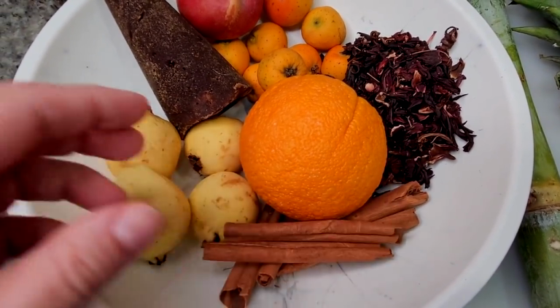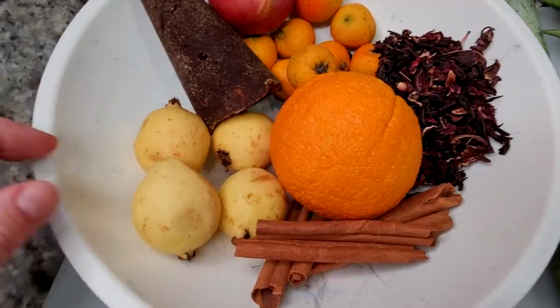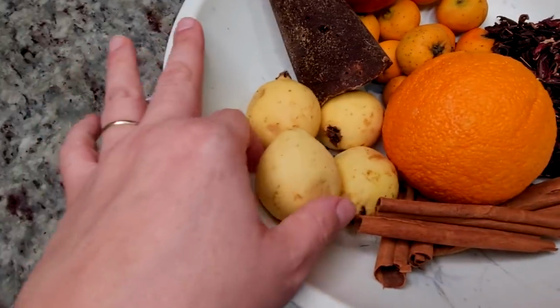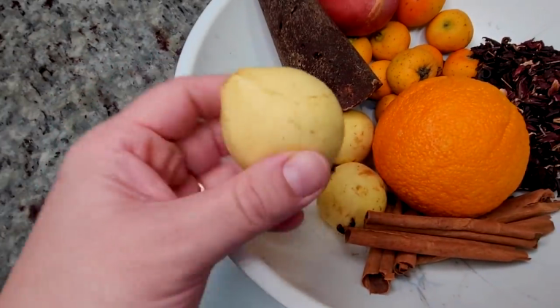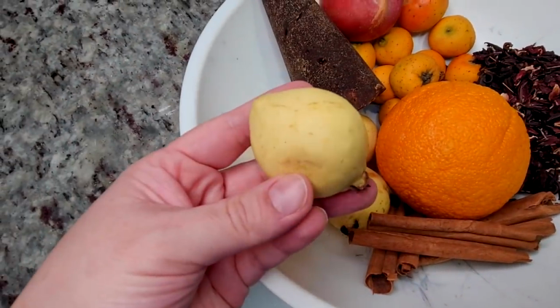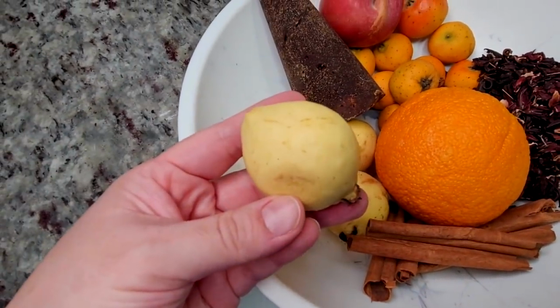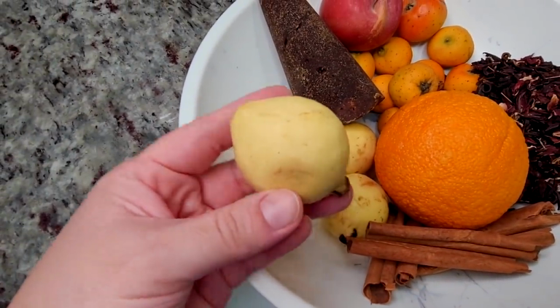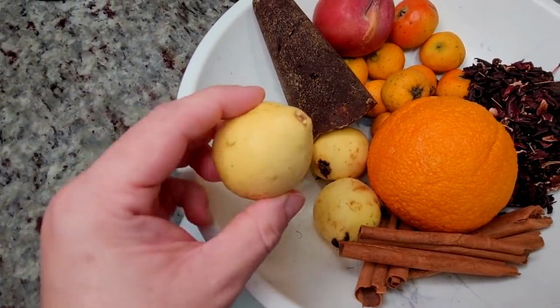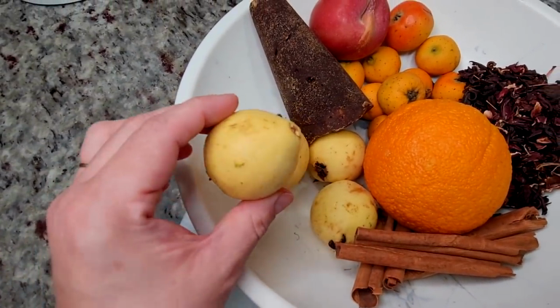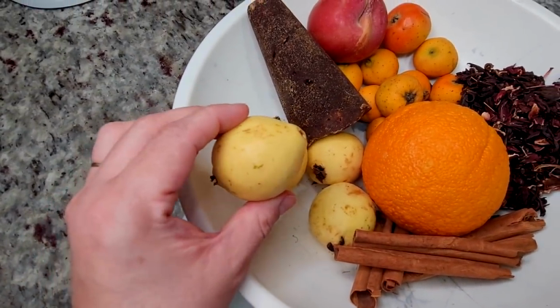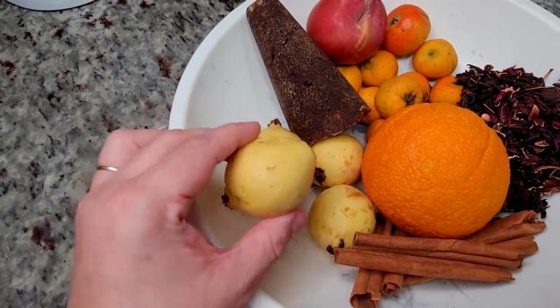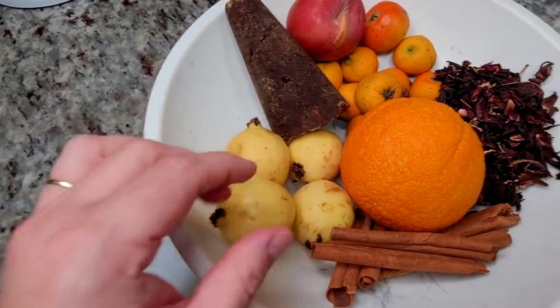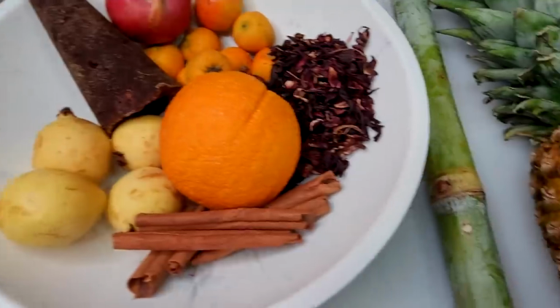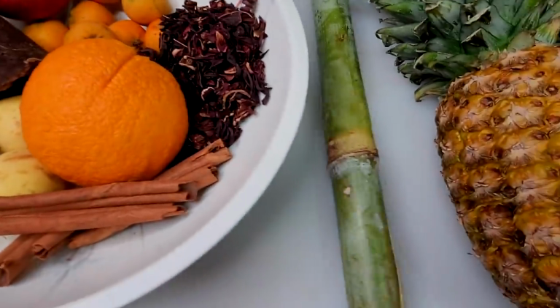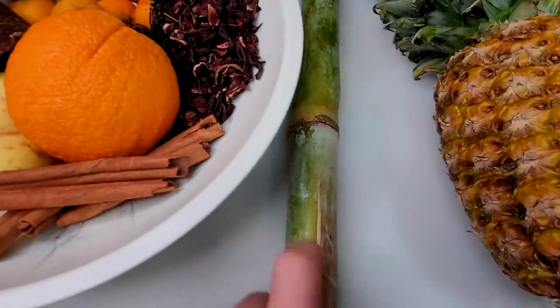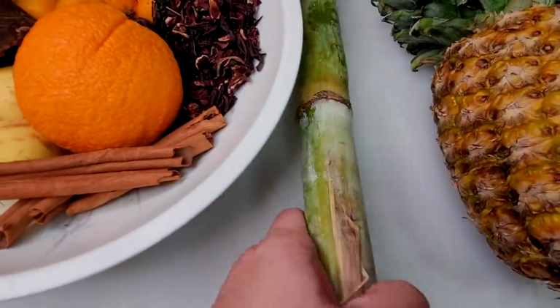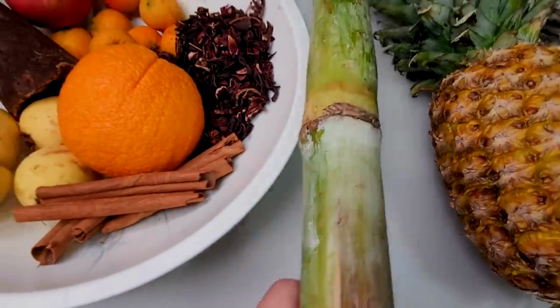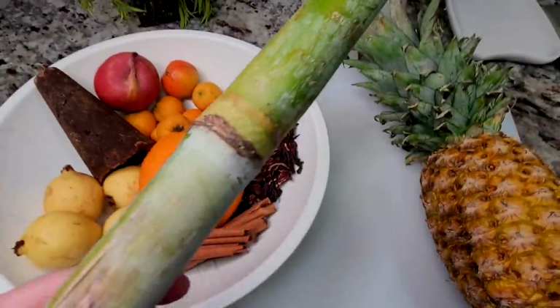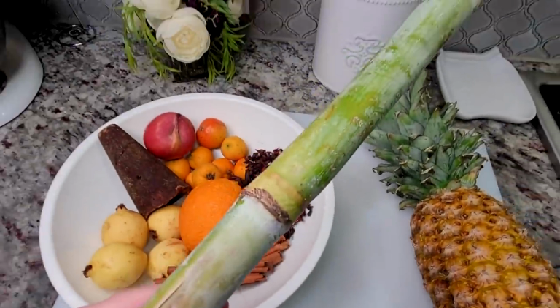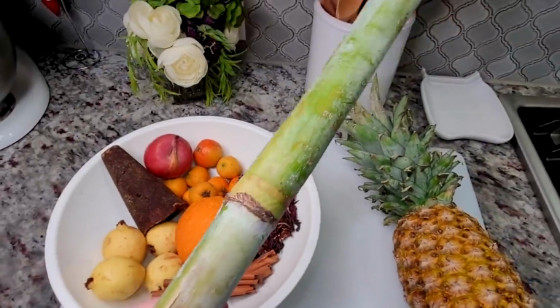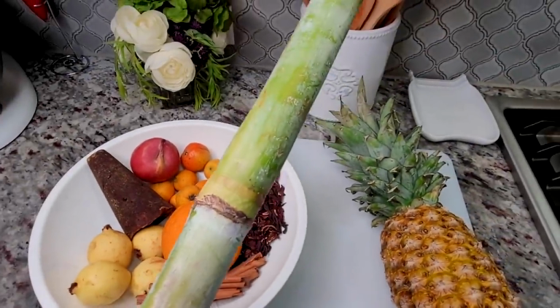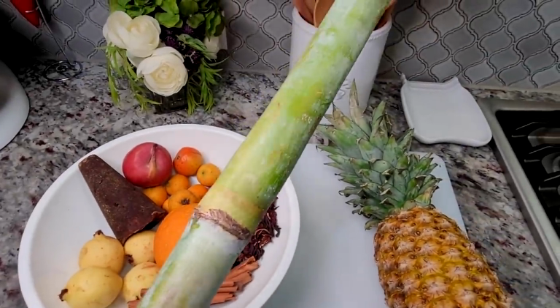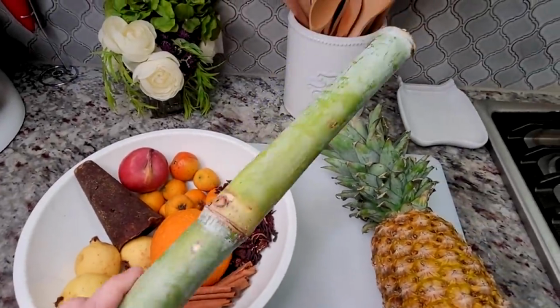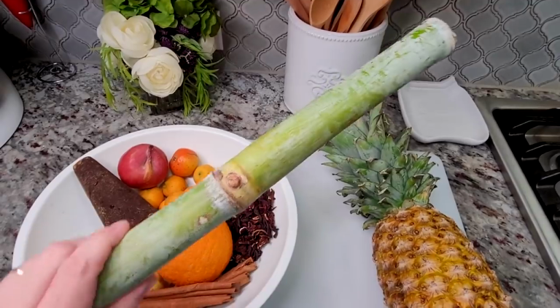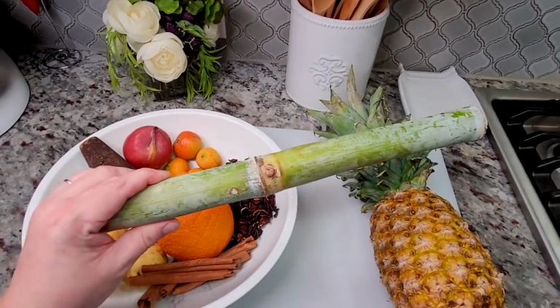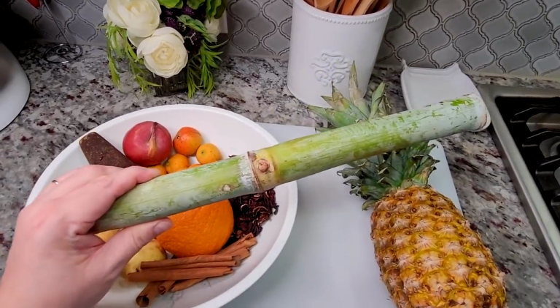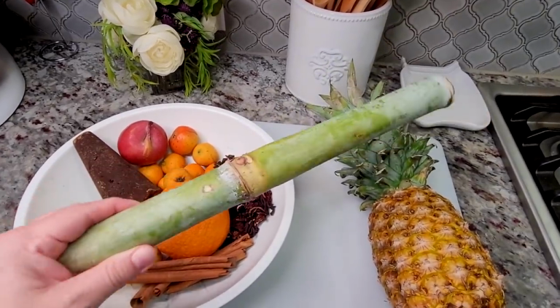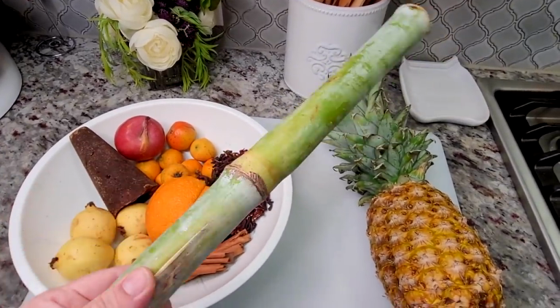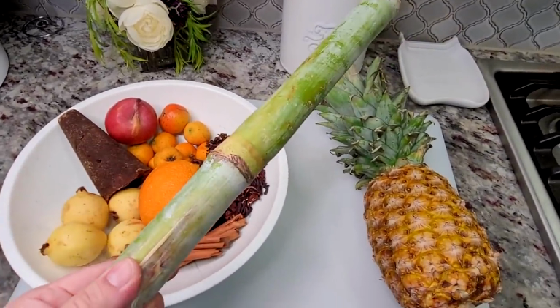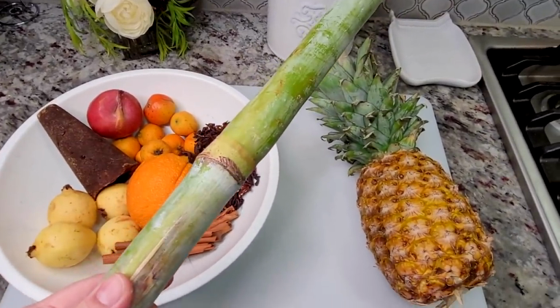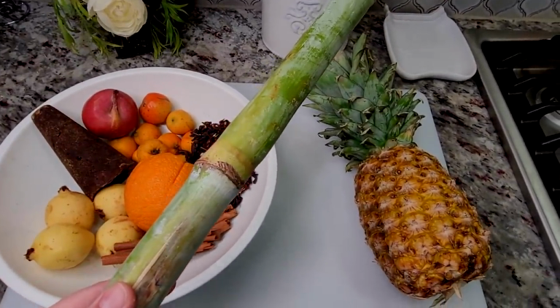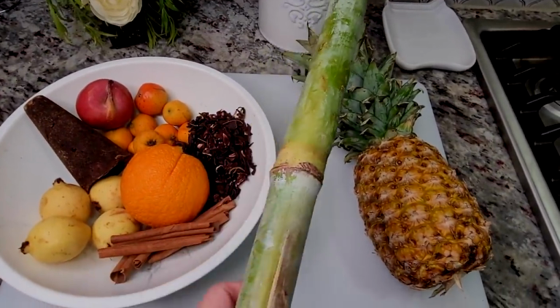Here I have guayaba. I'm also going to be using one tamarindo, and I have some fresh sugar cane that I'm going to cut into small pieces. I'm also going to be using the skin of pineapple.